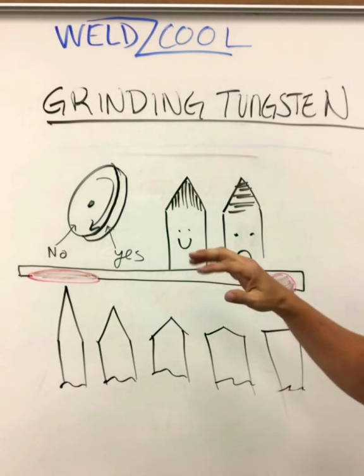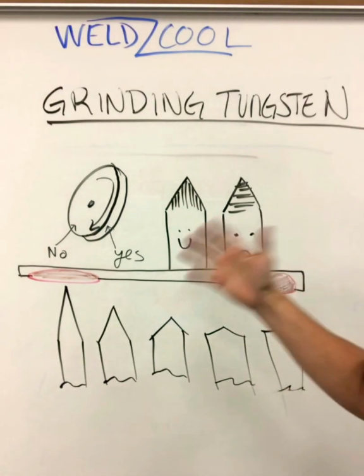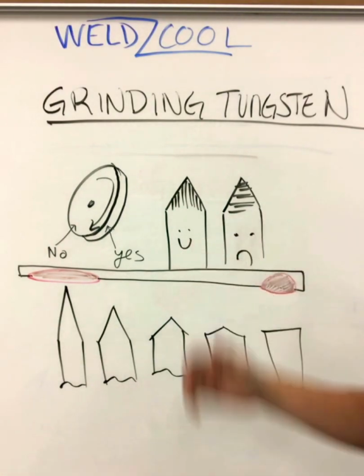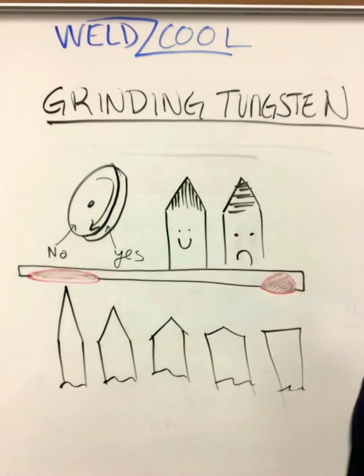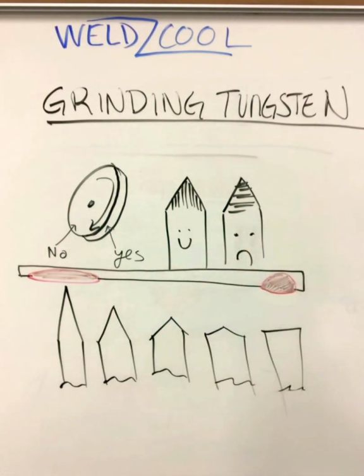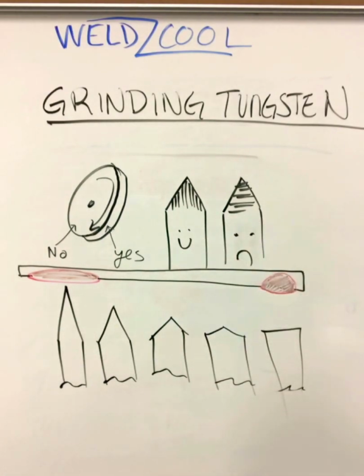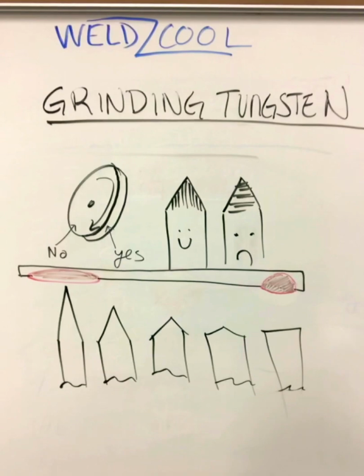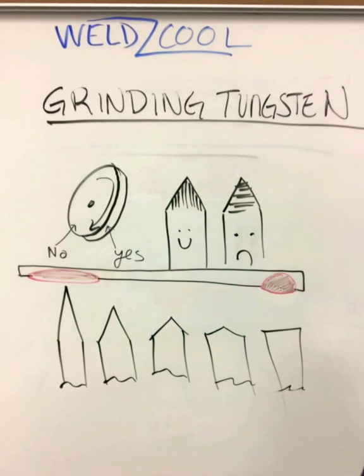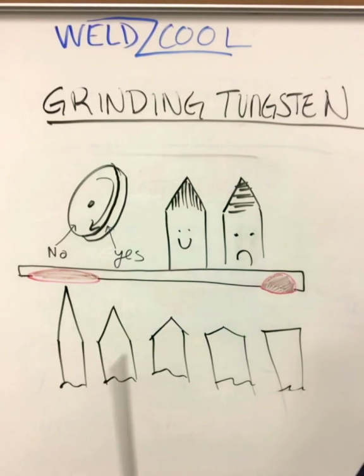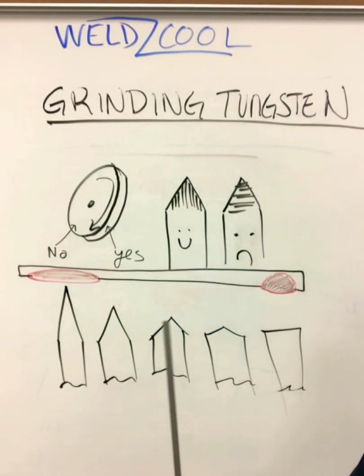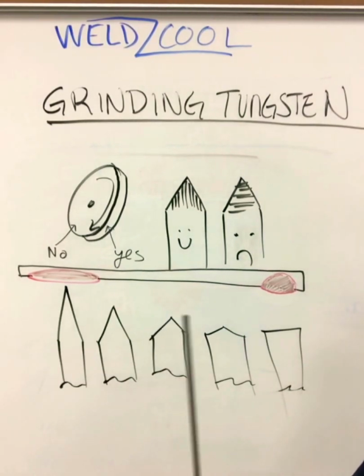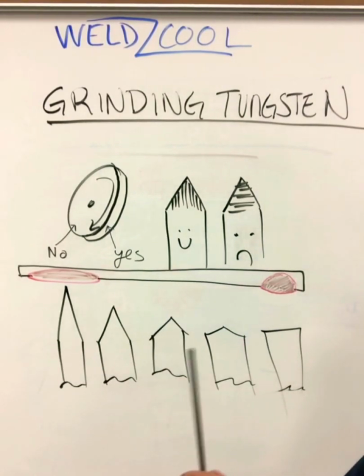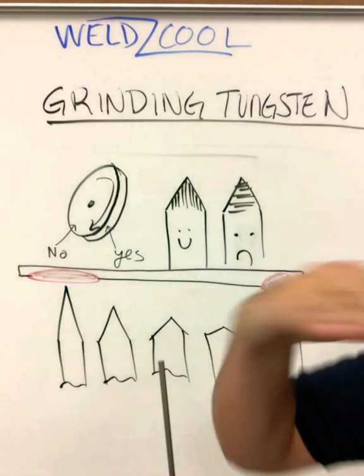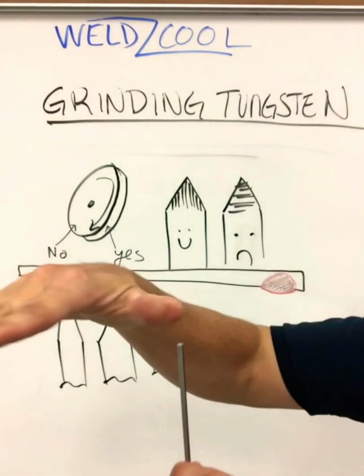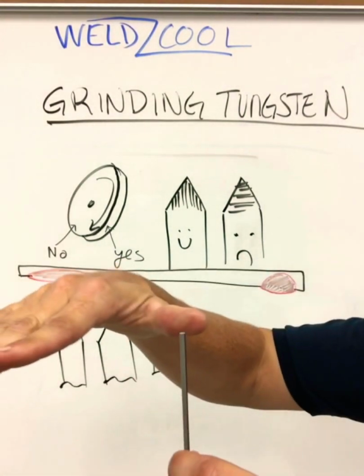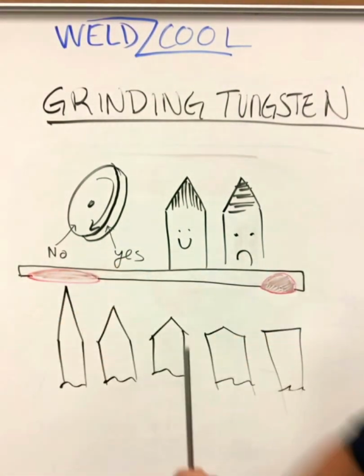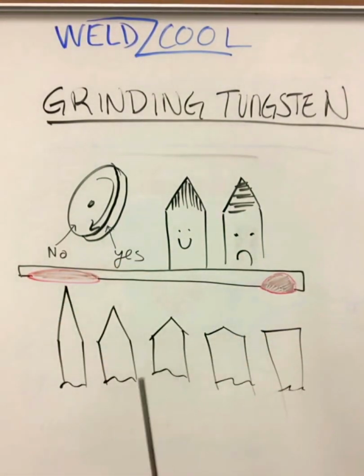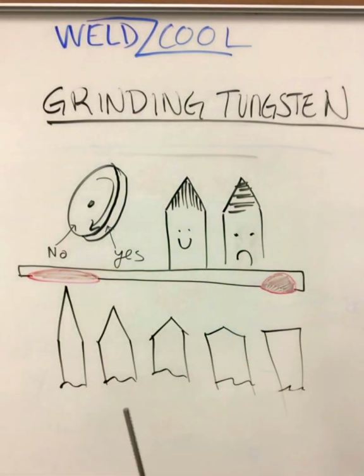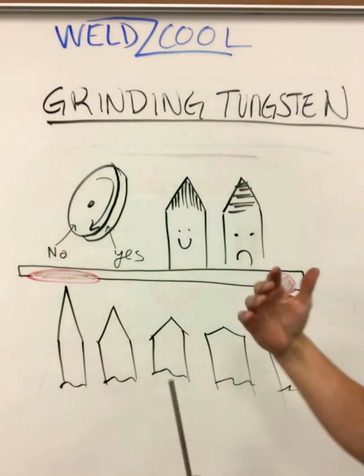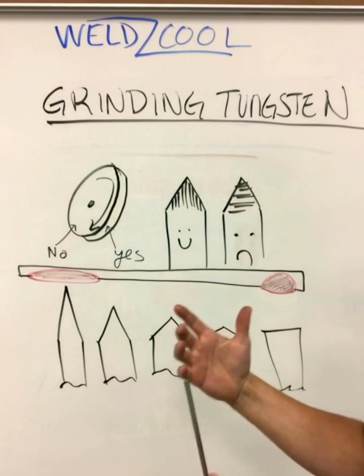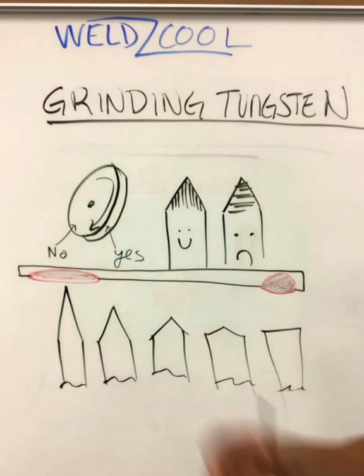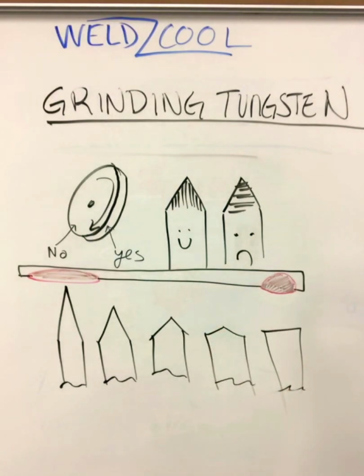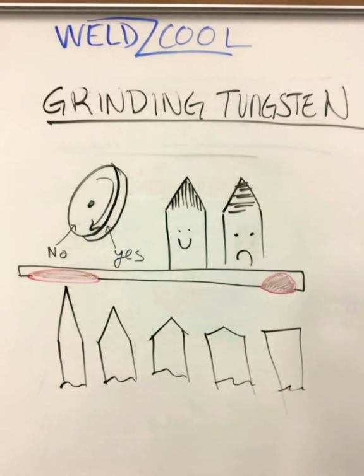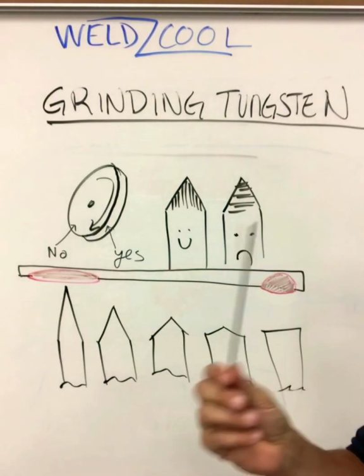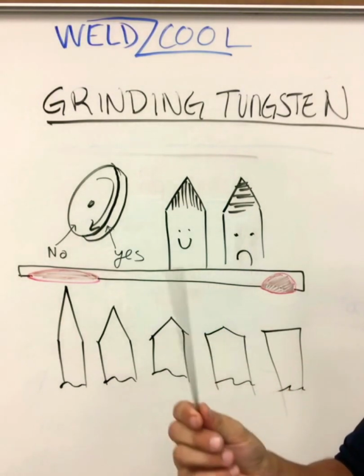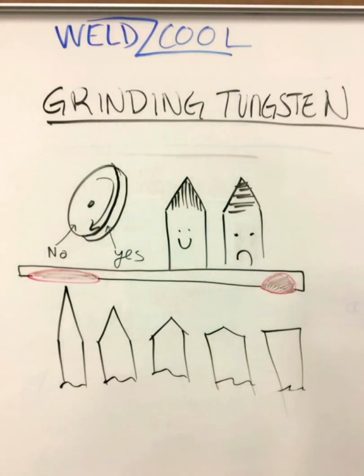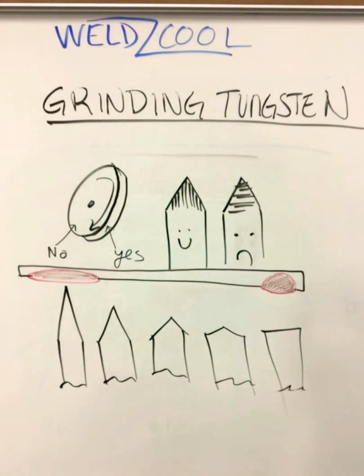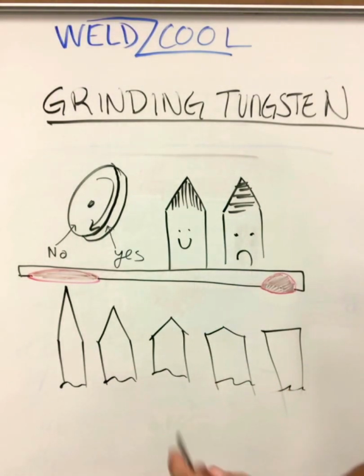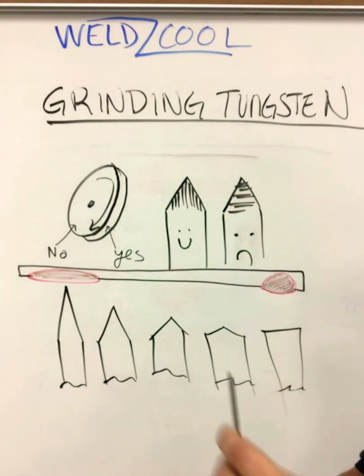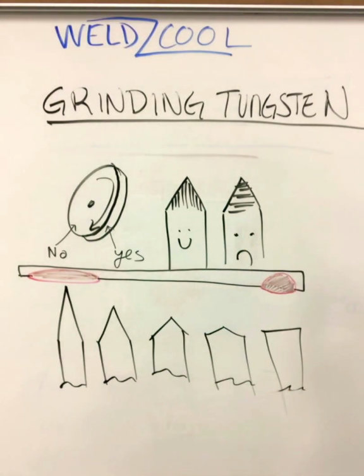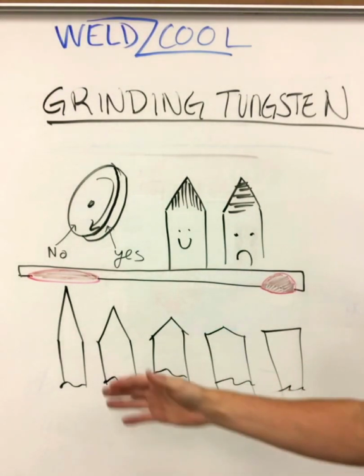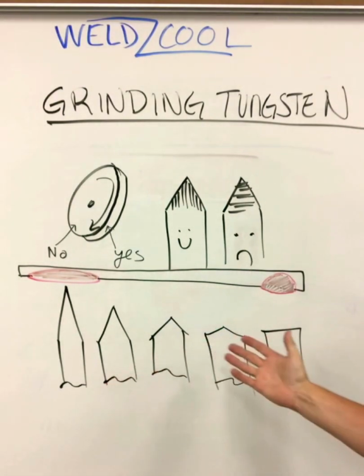We're going to start out — we have tungsten fresh out of the box, it's flat across the surface. We're going to do some DC welding, and we're going to want to go ahead and sharpen this into a point.